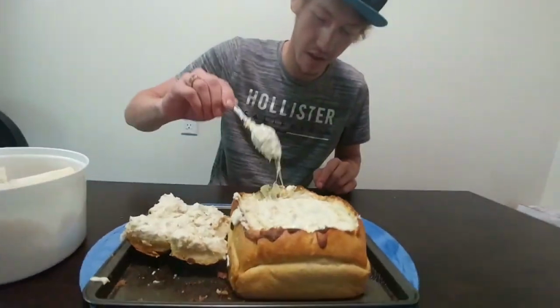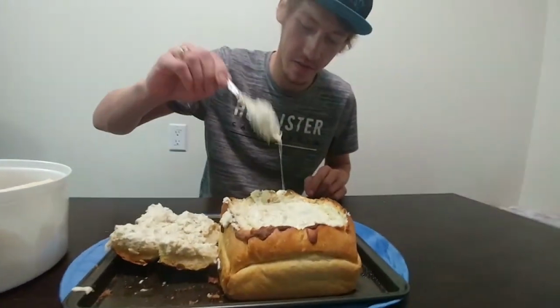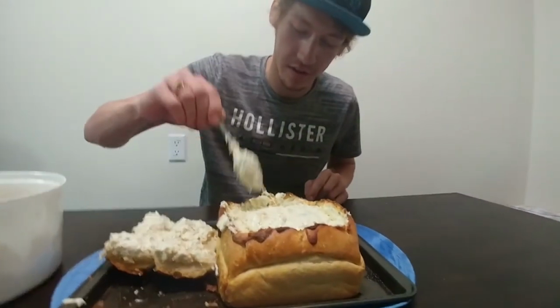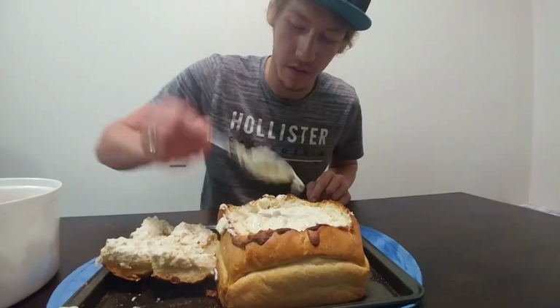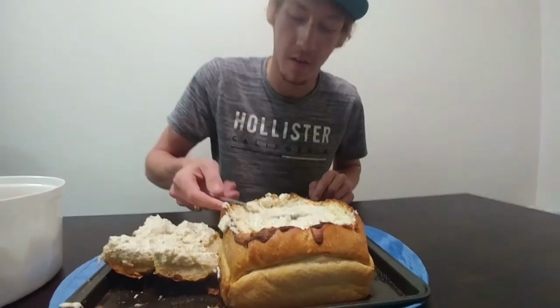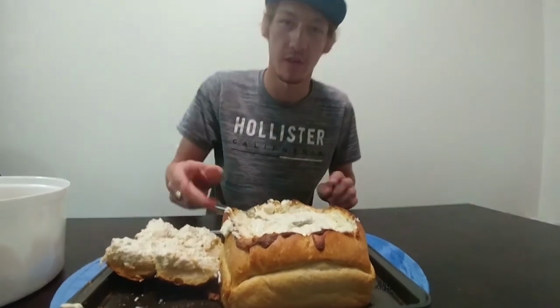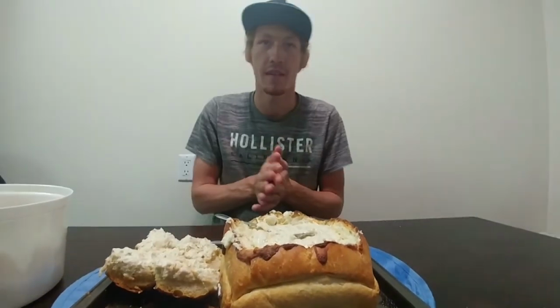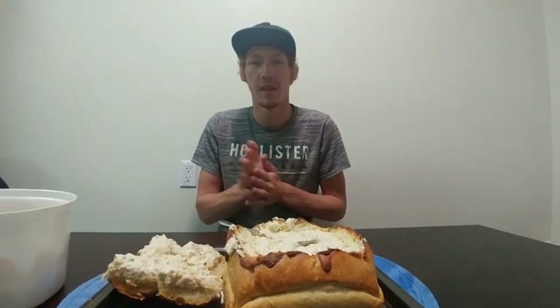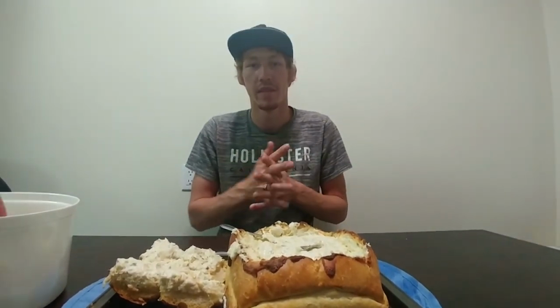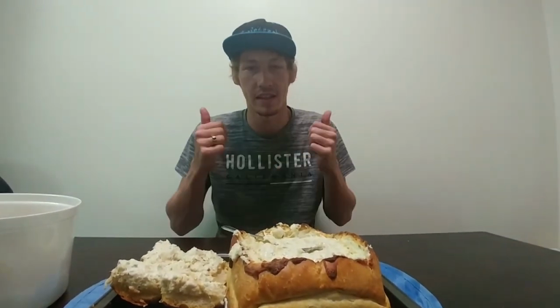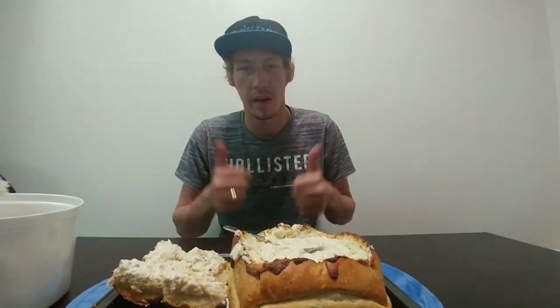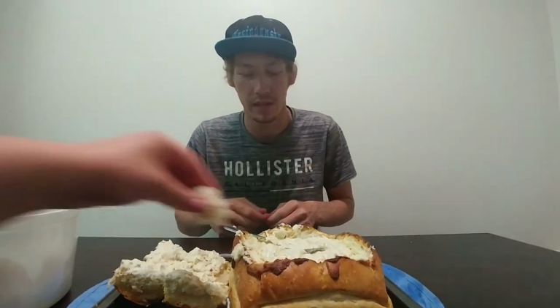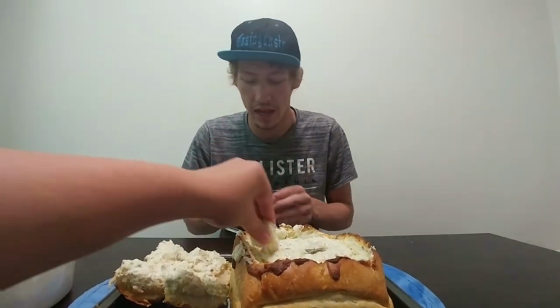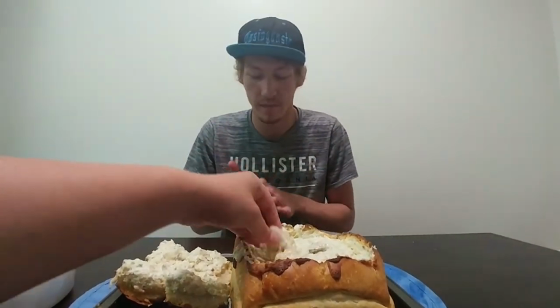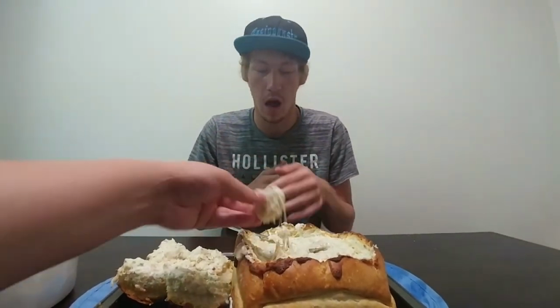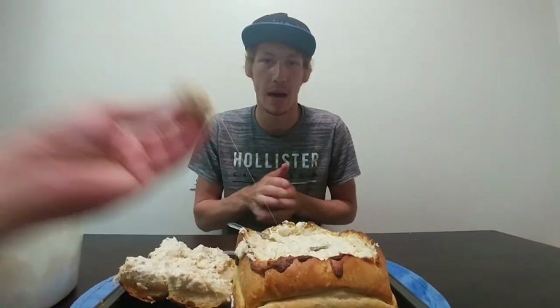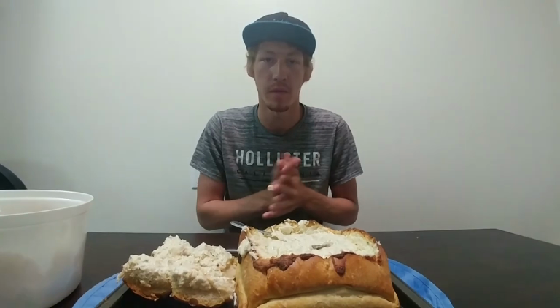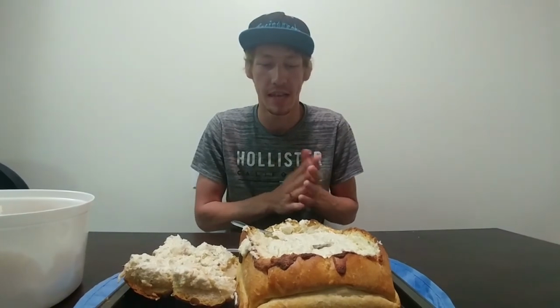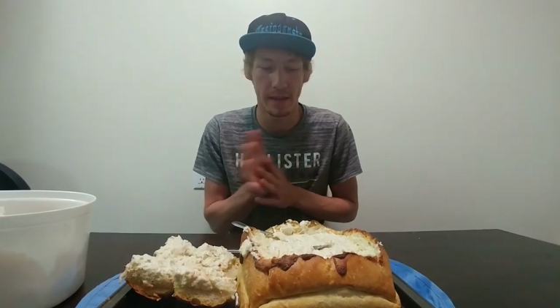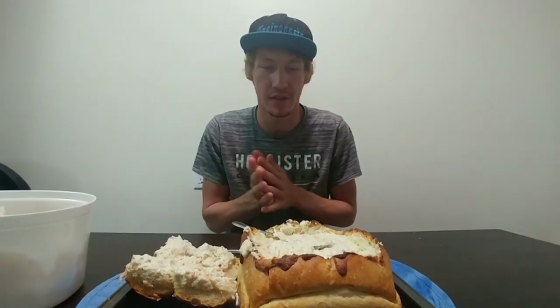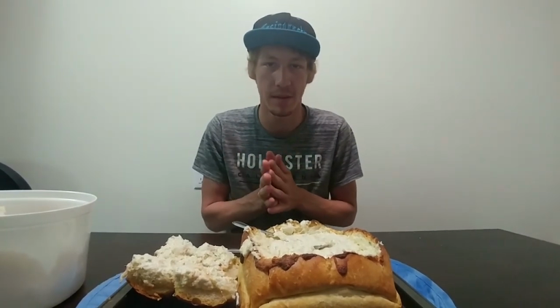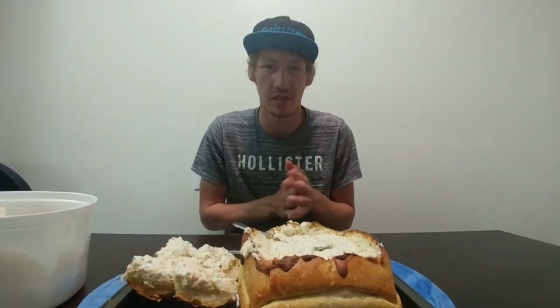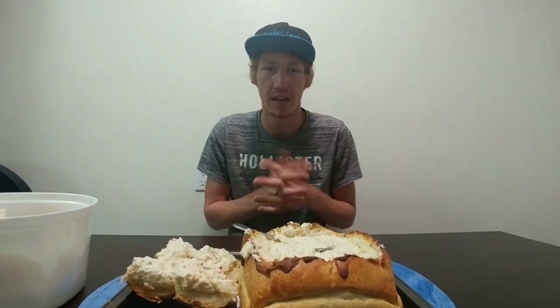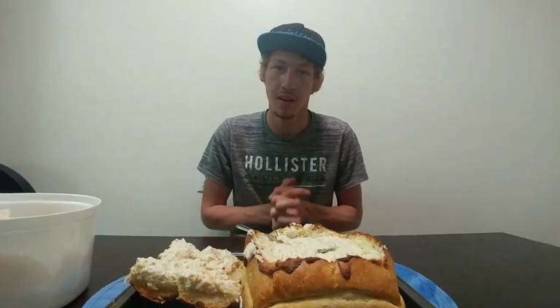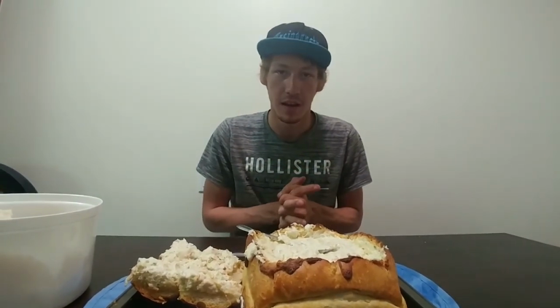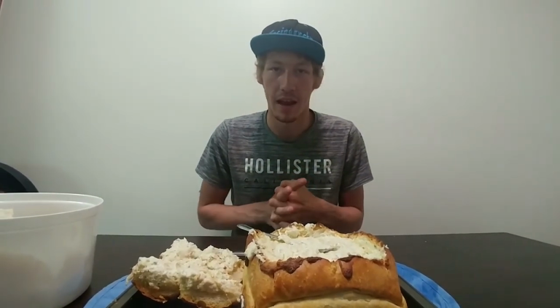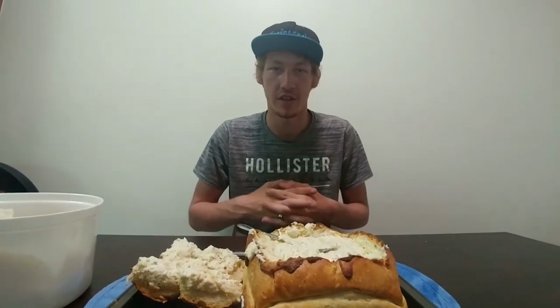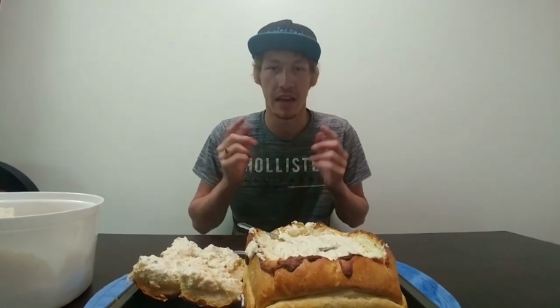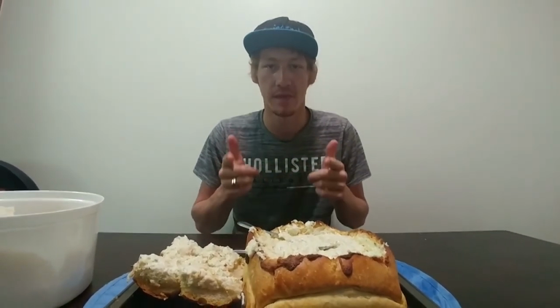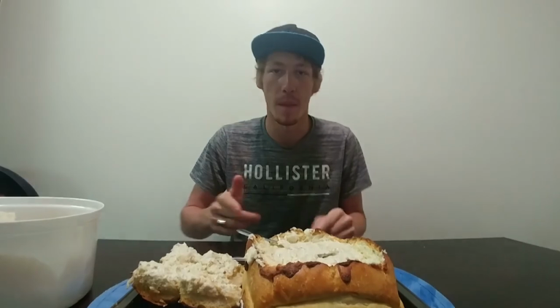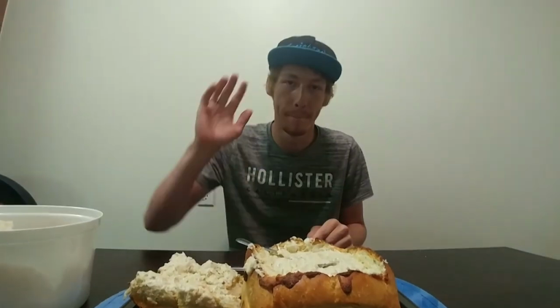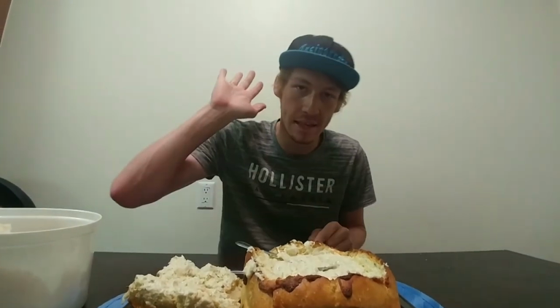And yeah, that's going to do it for the video. If you enjoyed it, hit that sub button, leave a like, comment down below if you guys have any recipes on cheese dips I should look into. And I'll catch you guys in the next video. Peace.